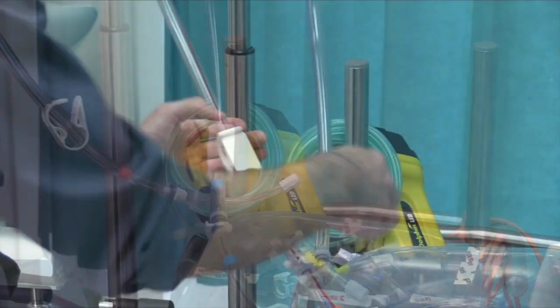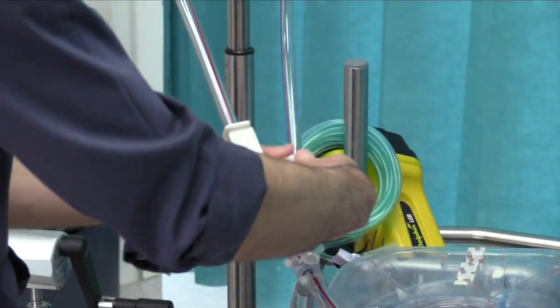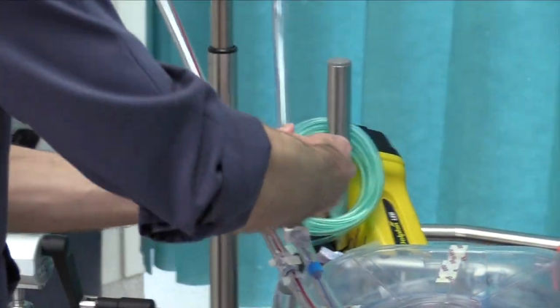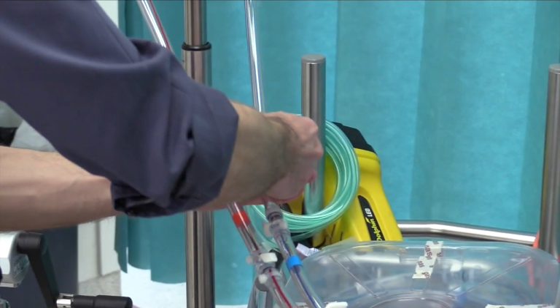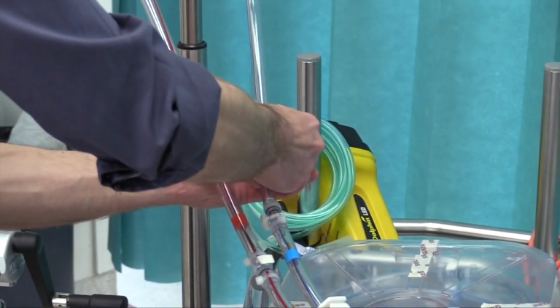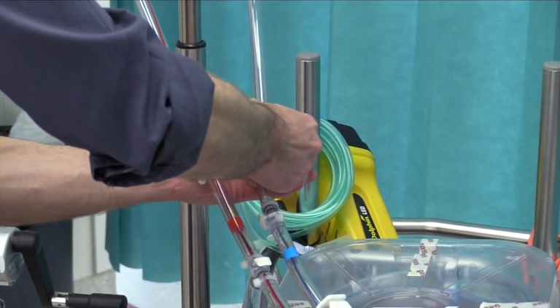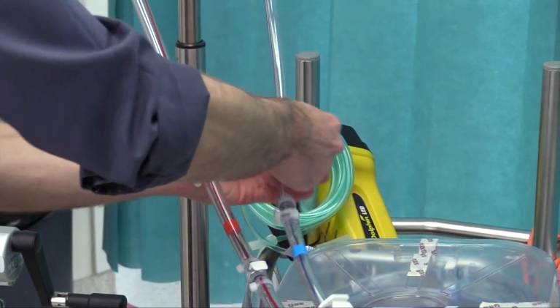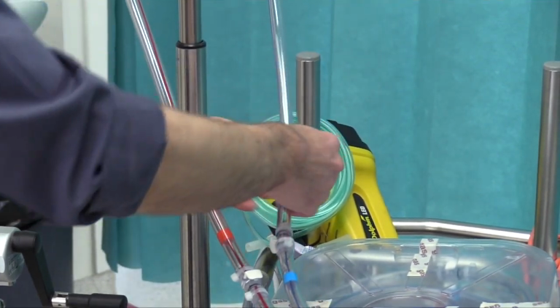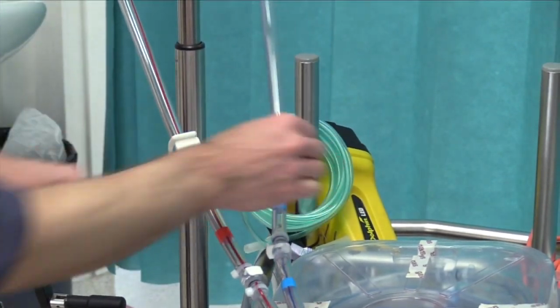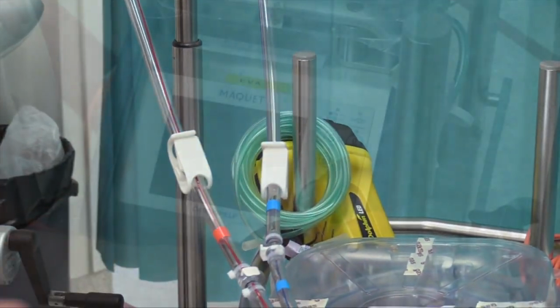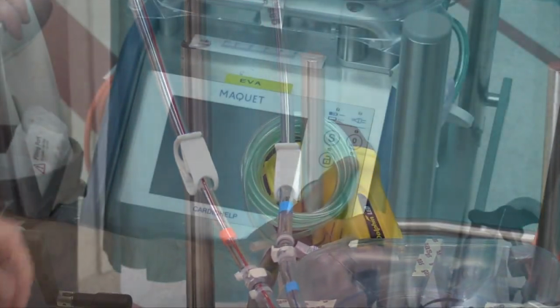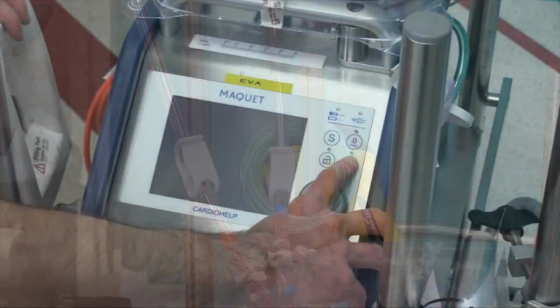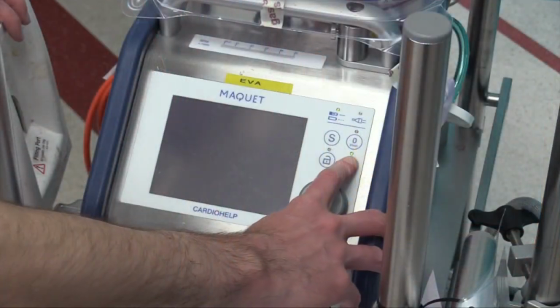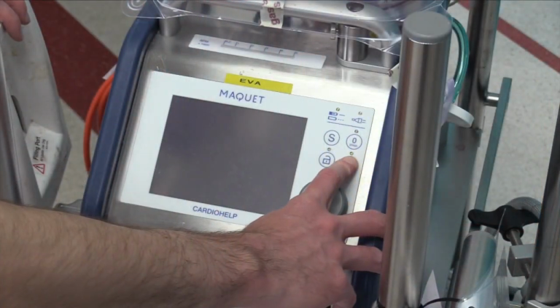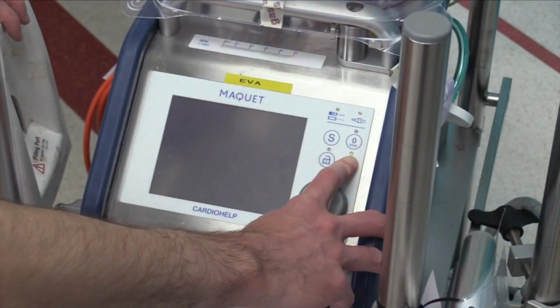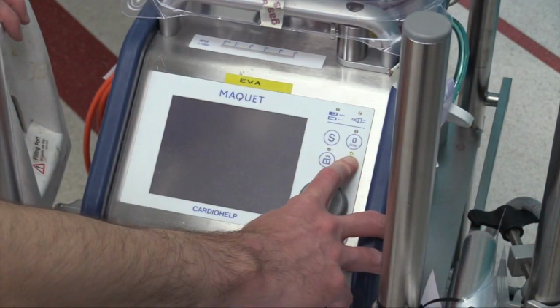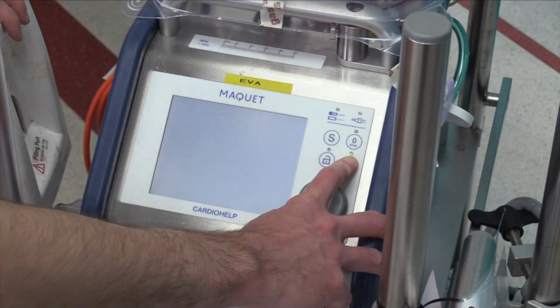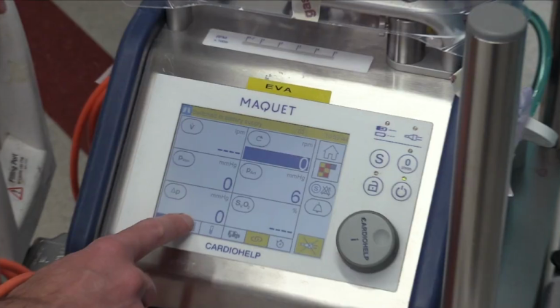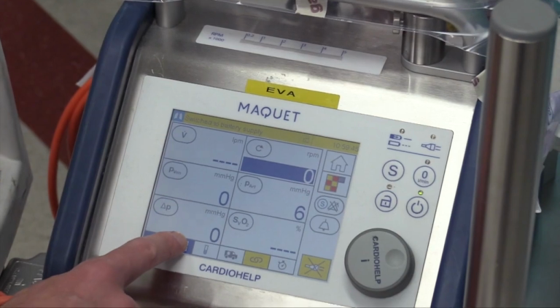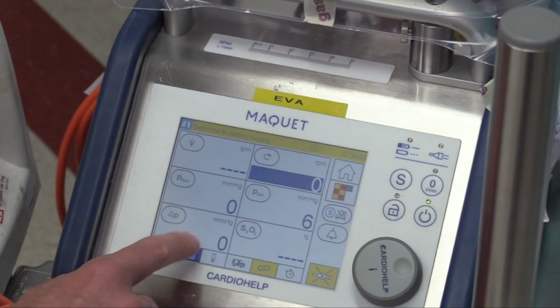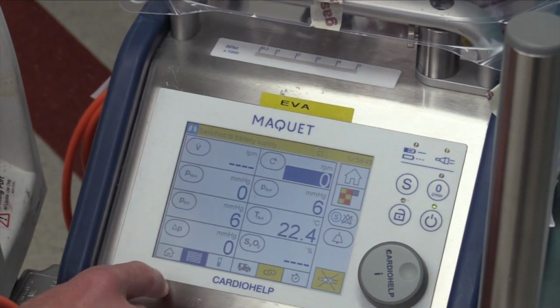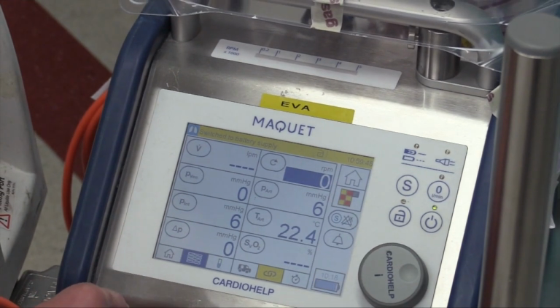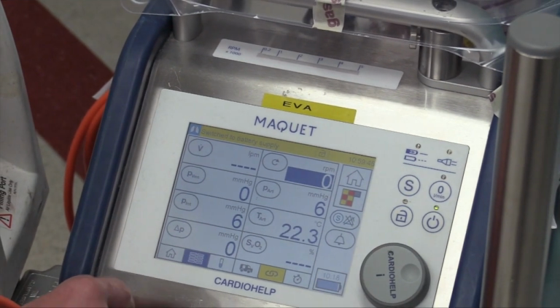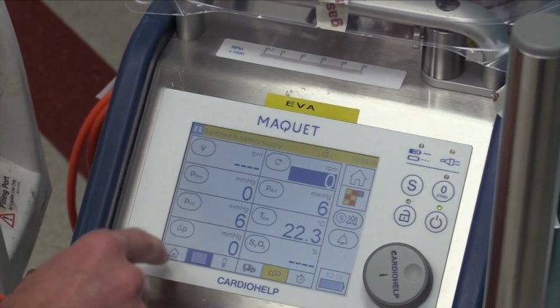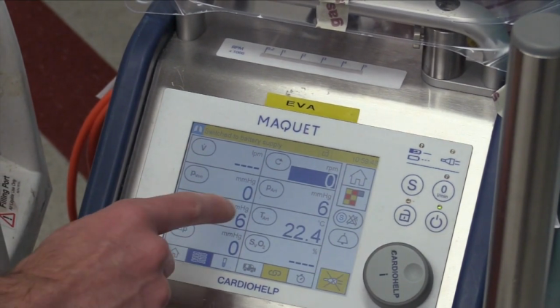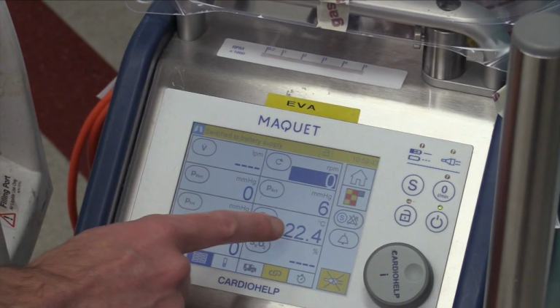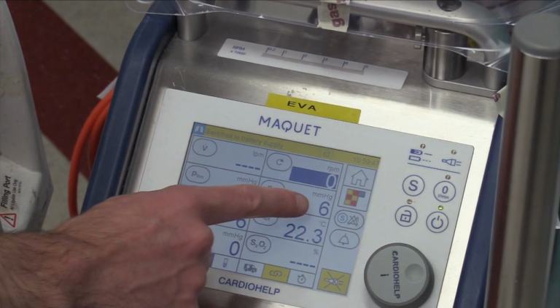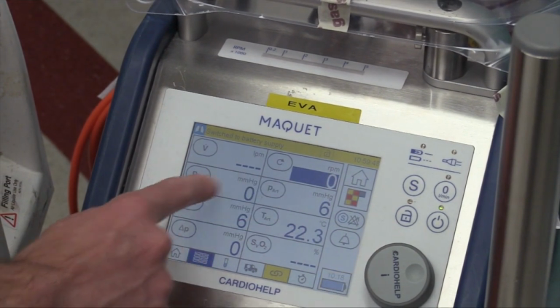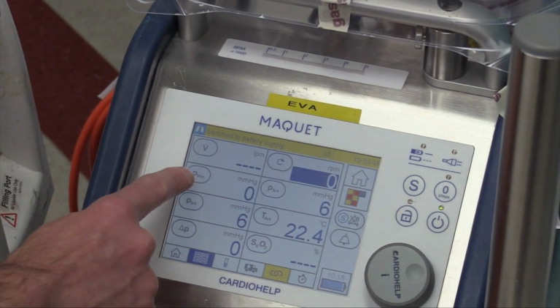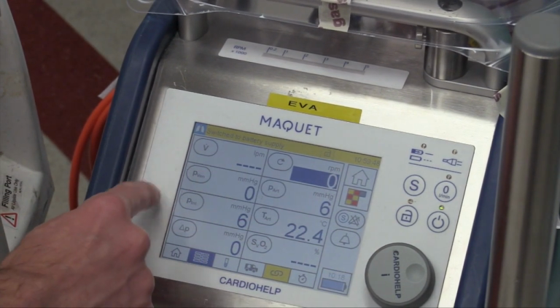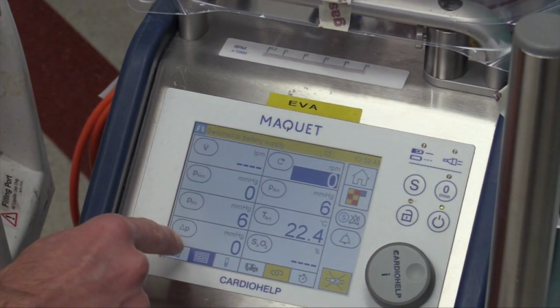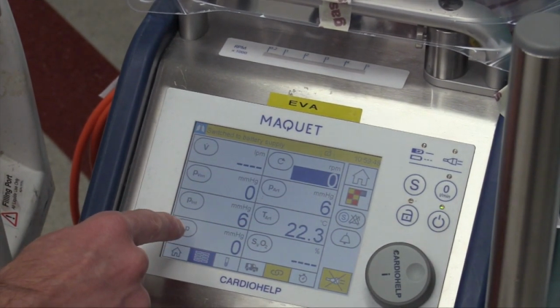Clamp the blue outlet of the priming bag. Now it's time to zero the pressures. Turn the cardio help on and zero the pressures by entering the pressure setting and performing a zero.